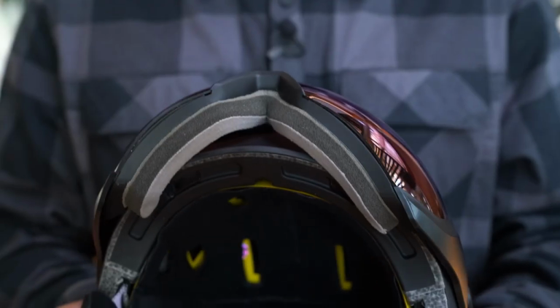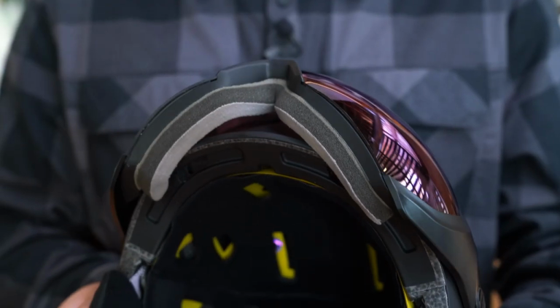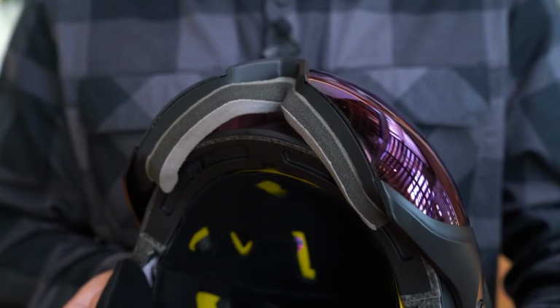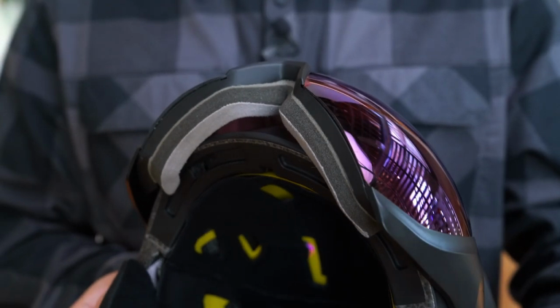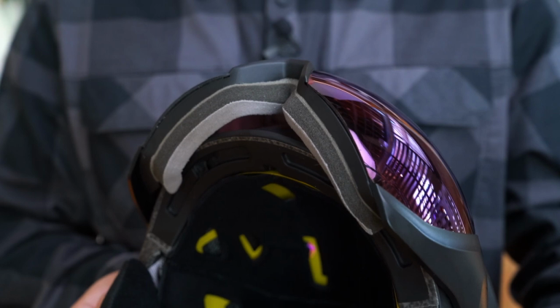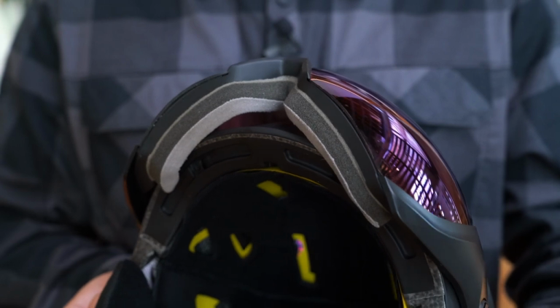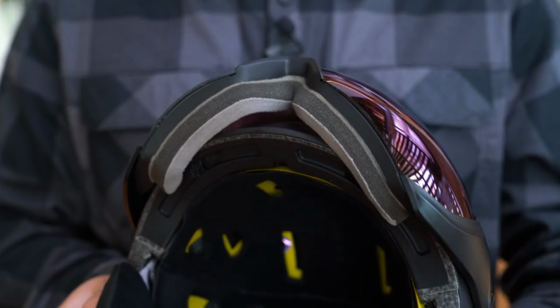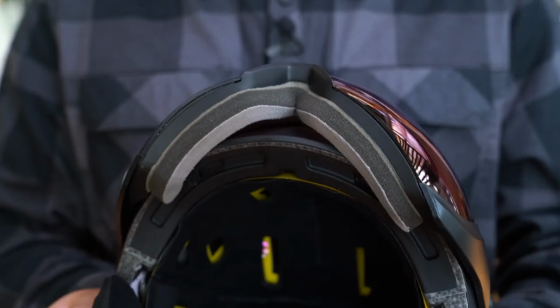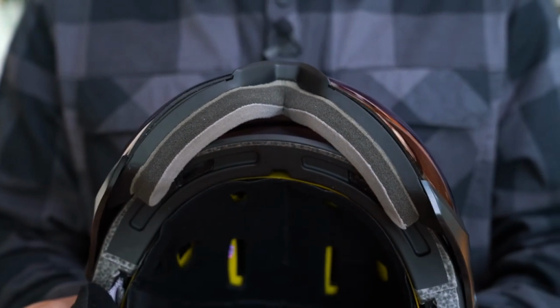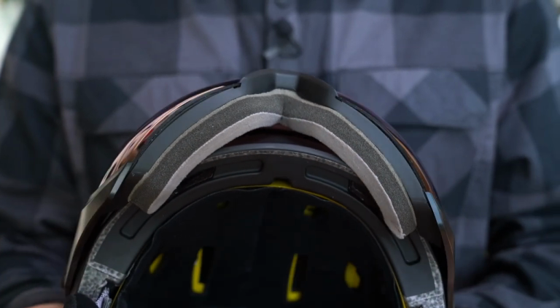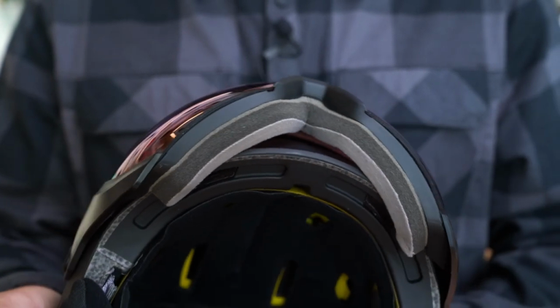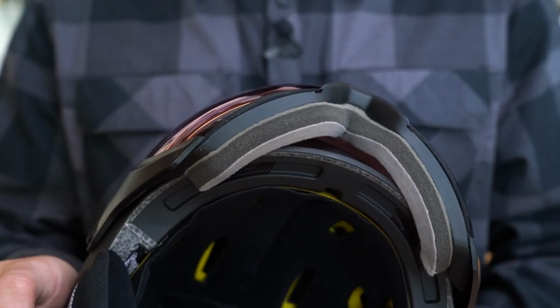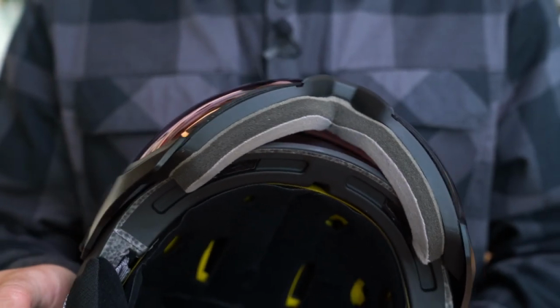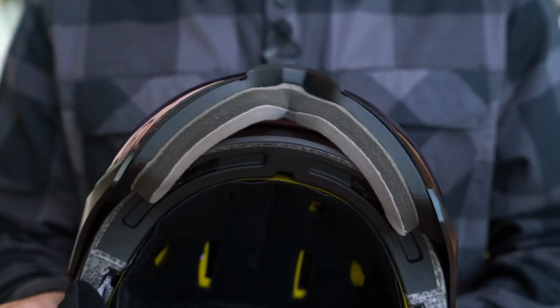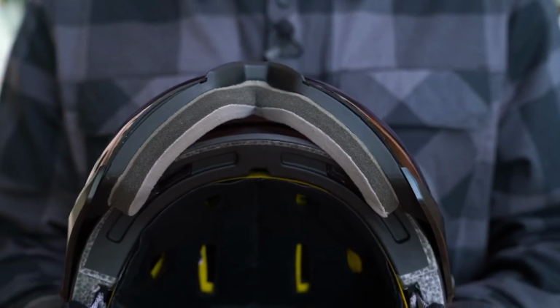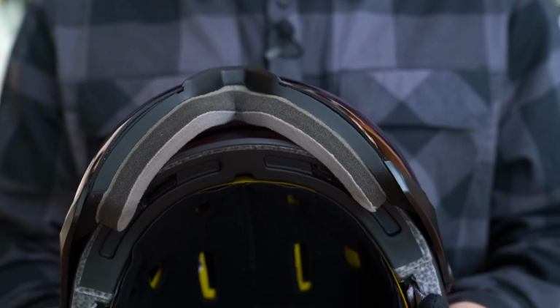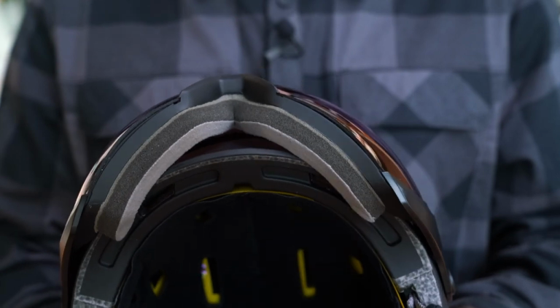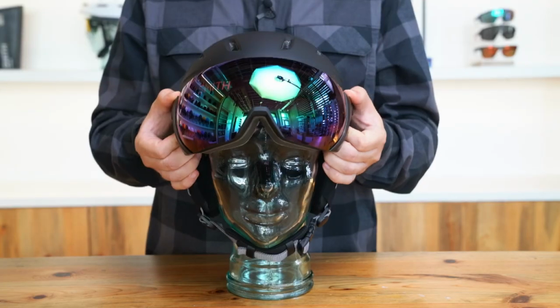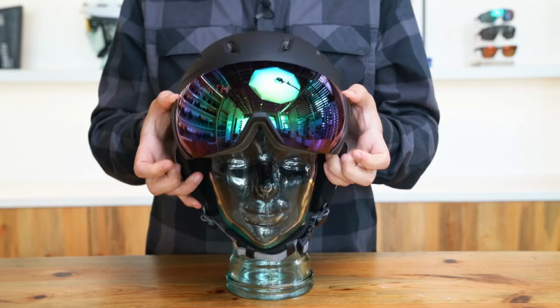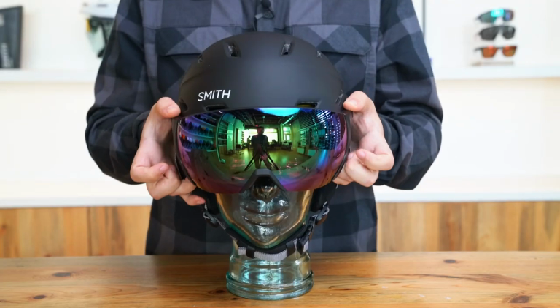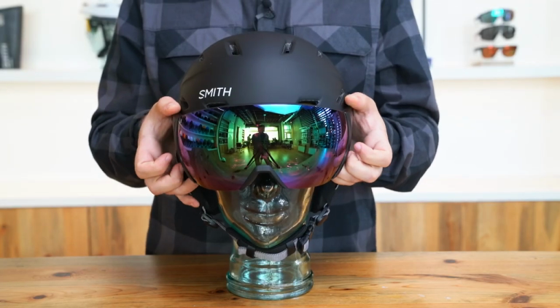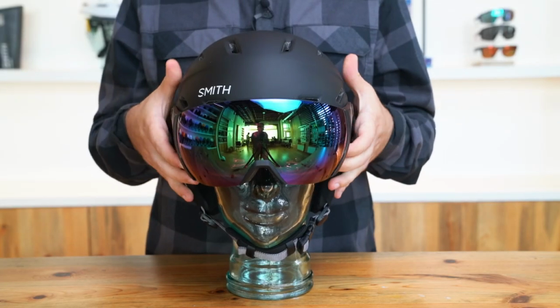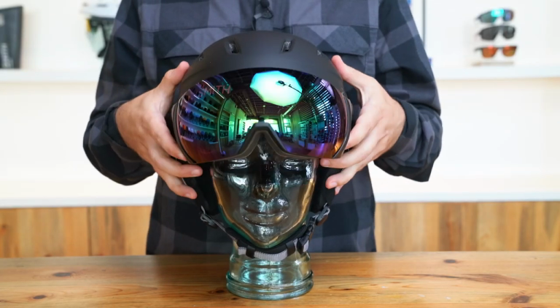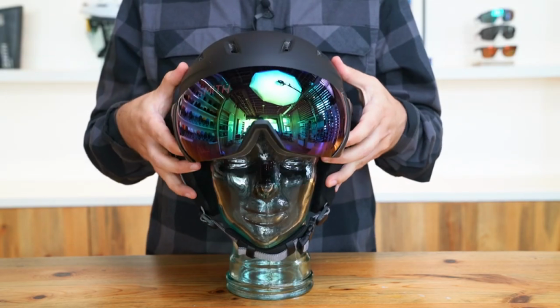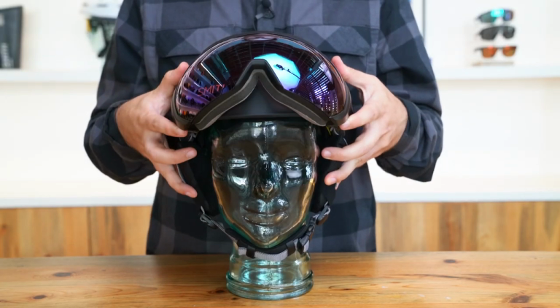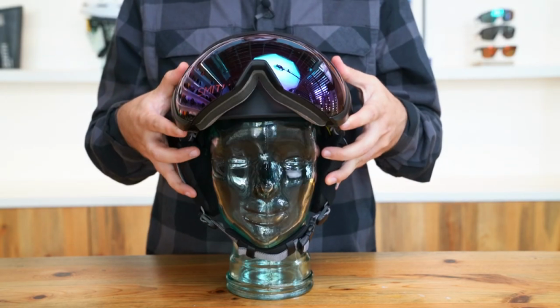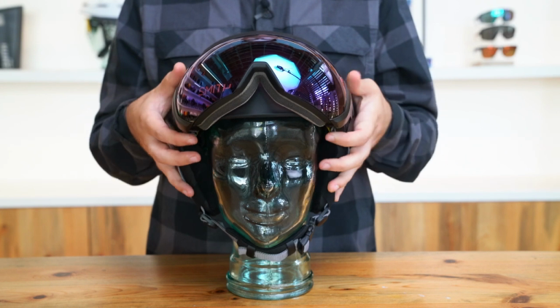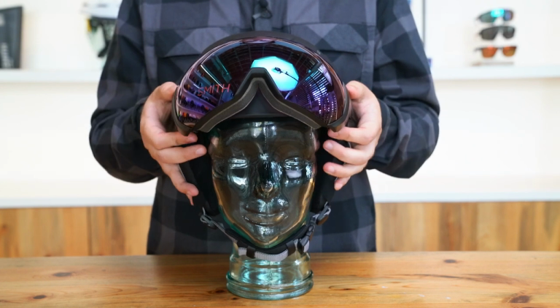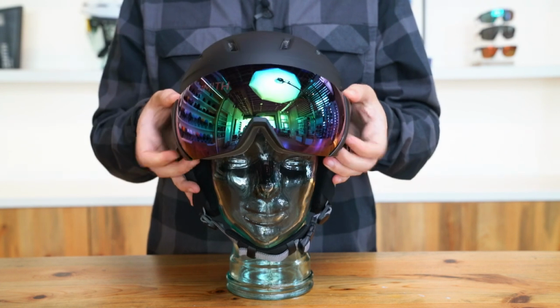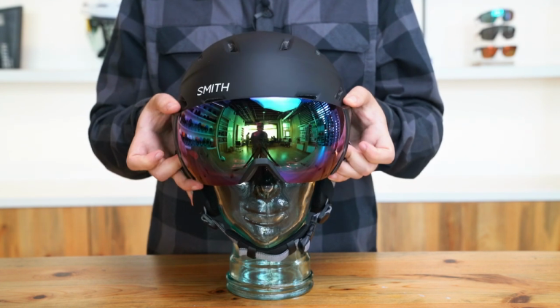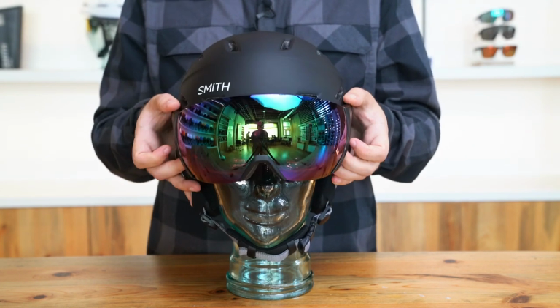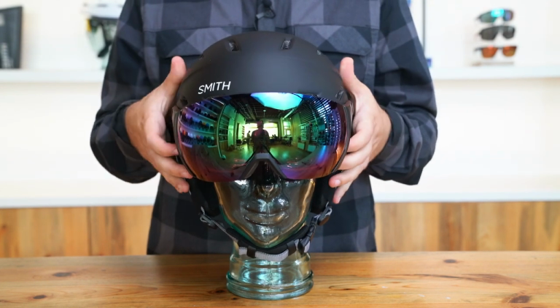The Survey helmet is designed with Air Evac for ultimate integration with a Smith visor for maximum comfort, venting, and fog-free performance. The Survey includes an integrated Chromapop visor which pairs flawlessly with eyewear for ultimate comfort and clarity for OTG needs.